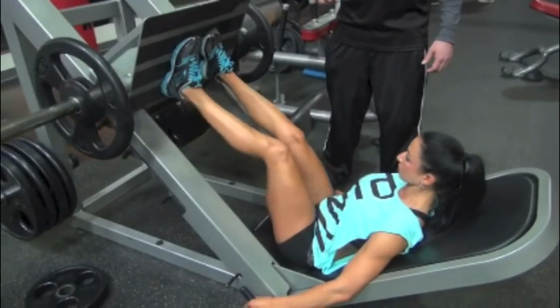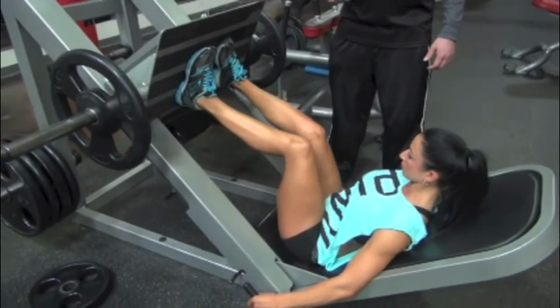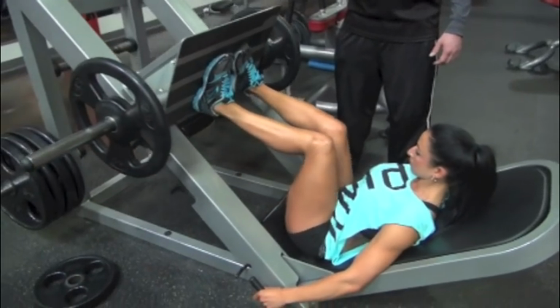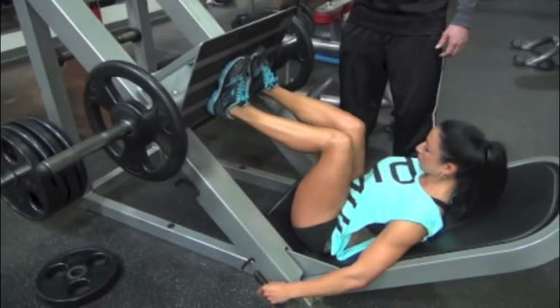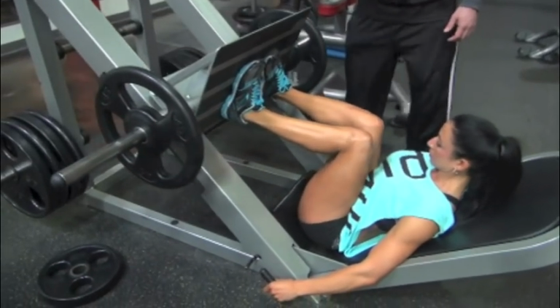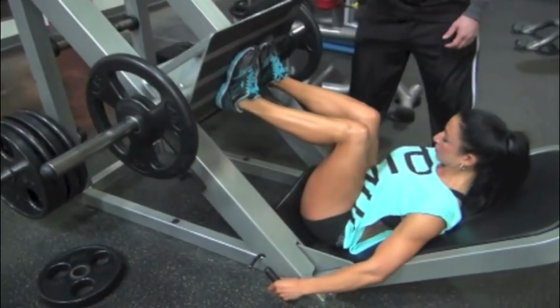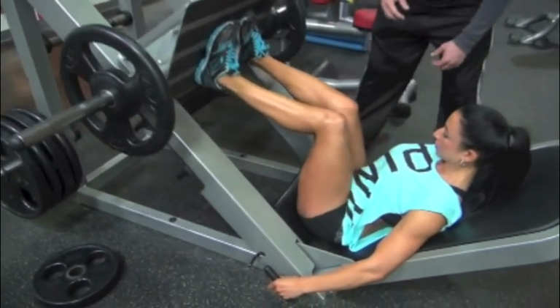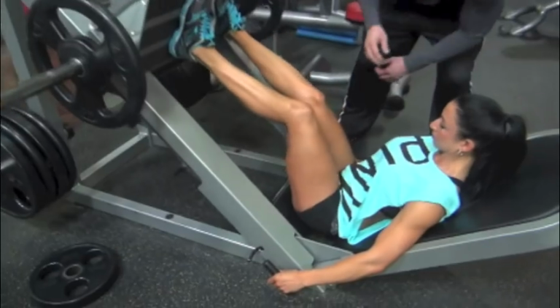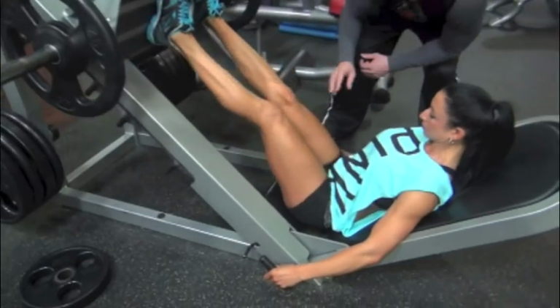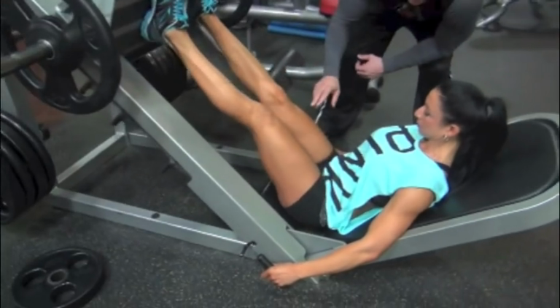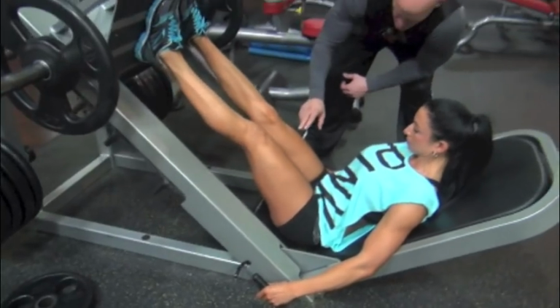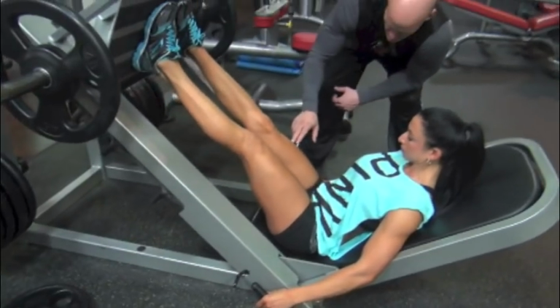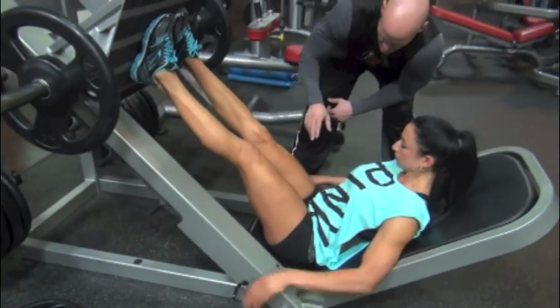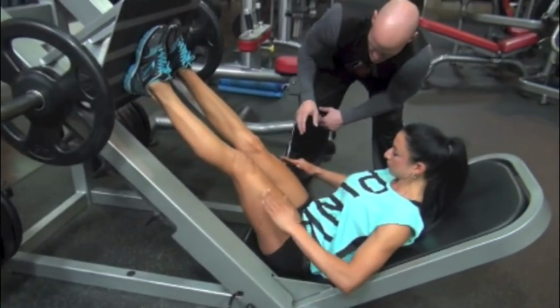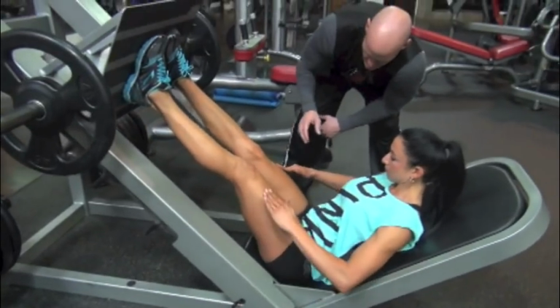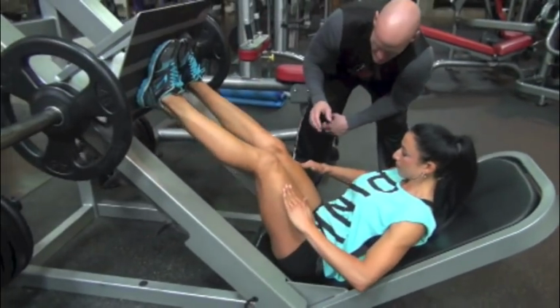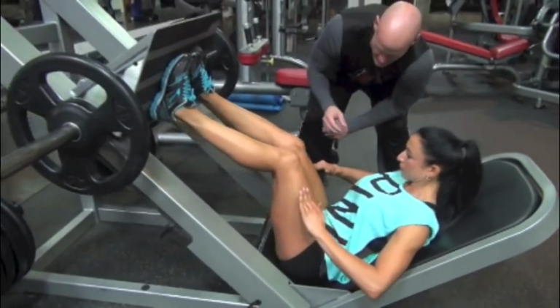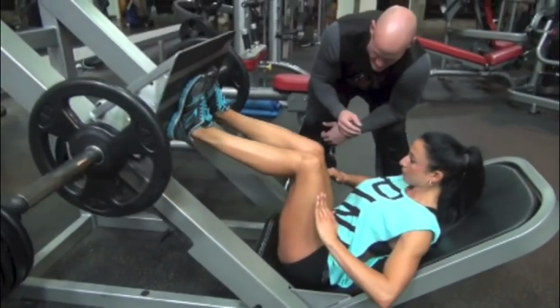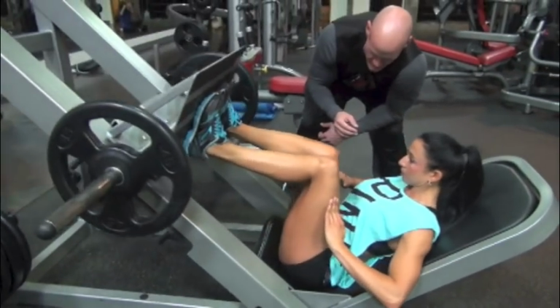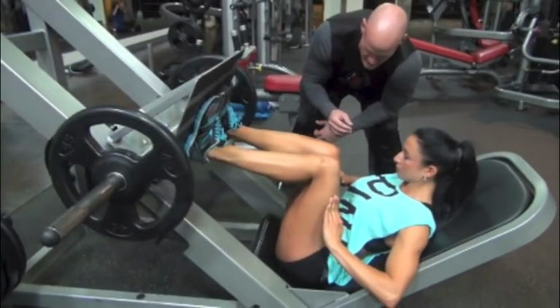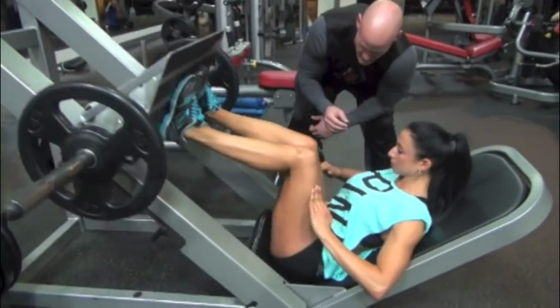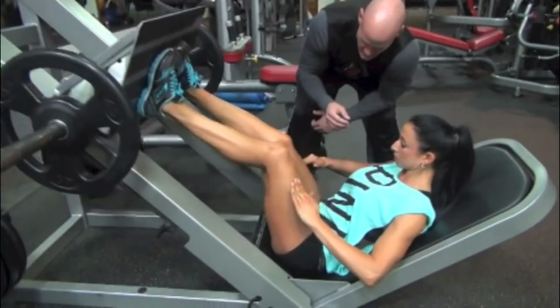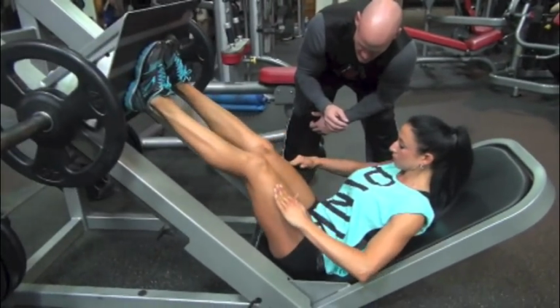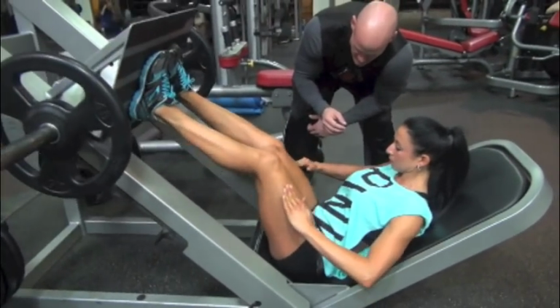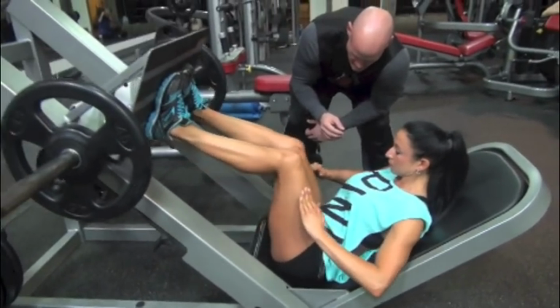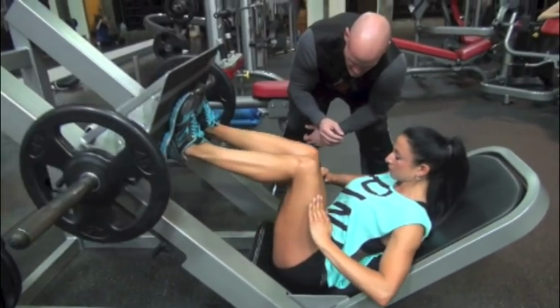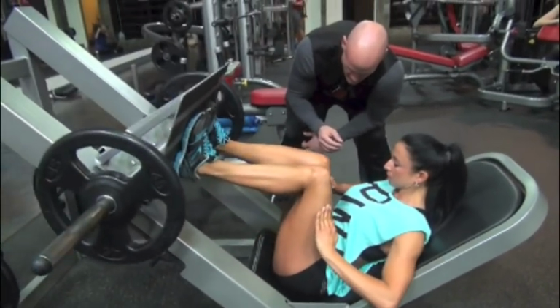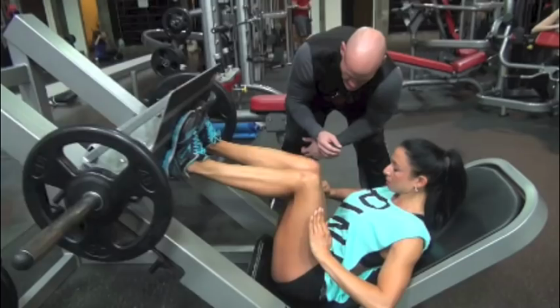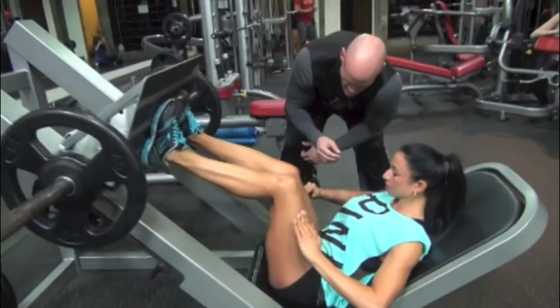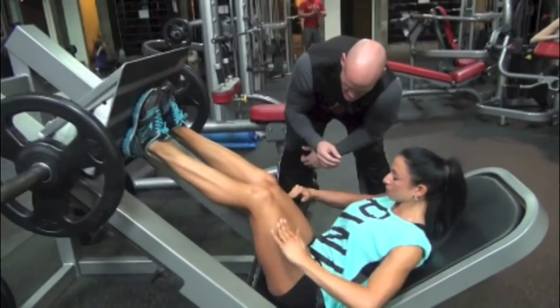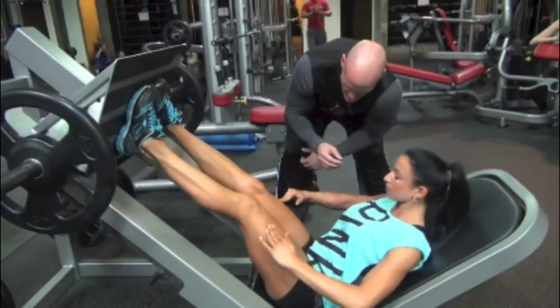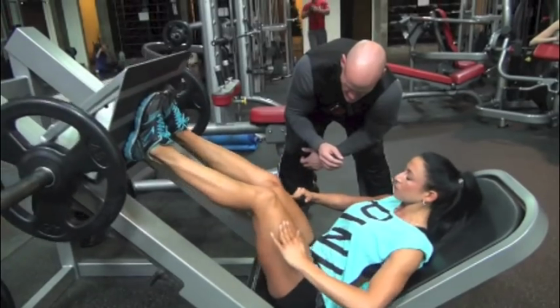Hey guys, Brett Buckles here again at Camp Hero Fitness. We're going to go over a few more leg training techniques, starting off with the leg press.